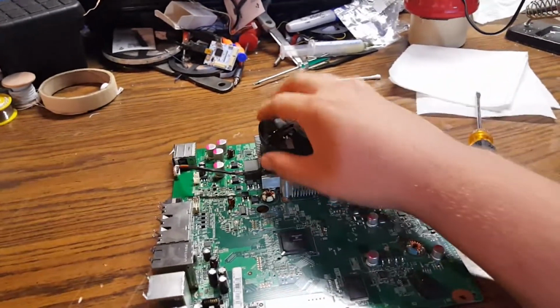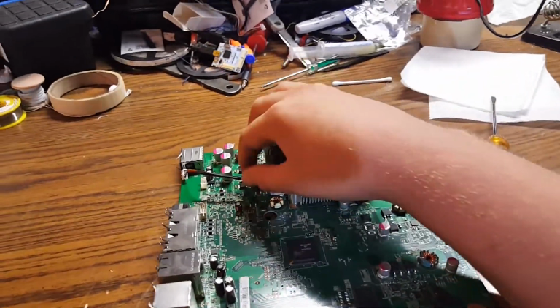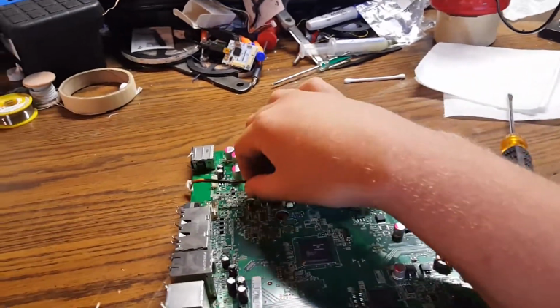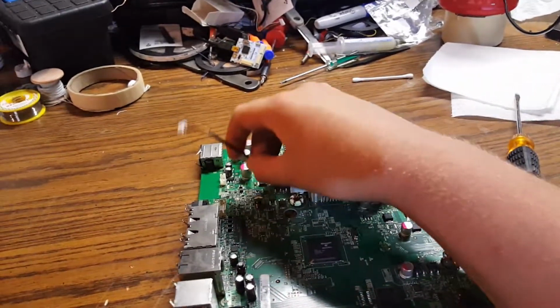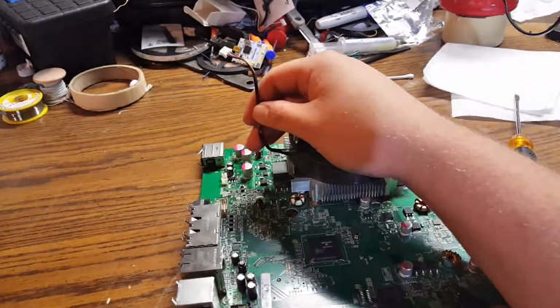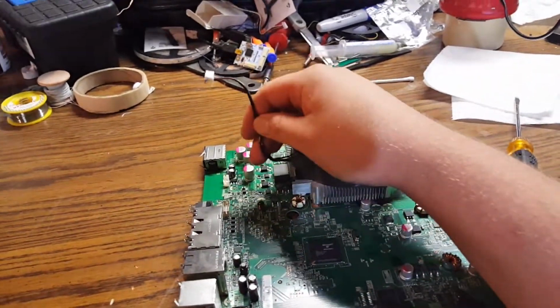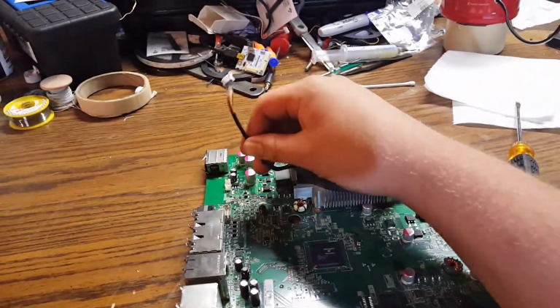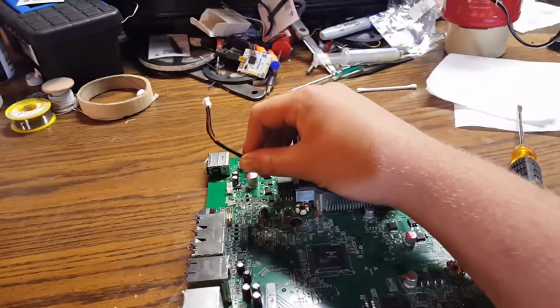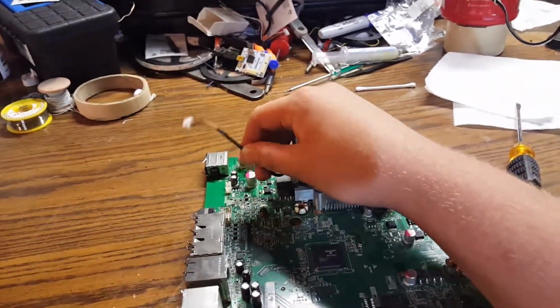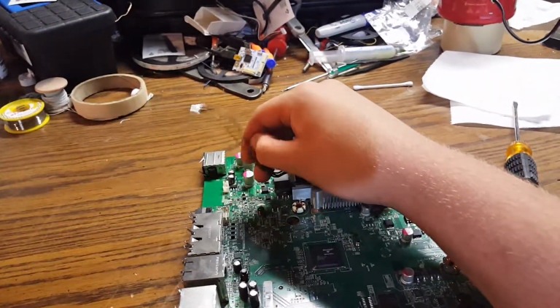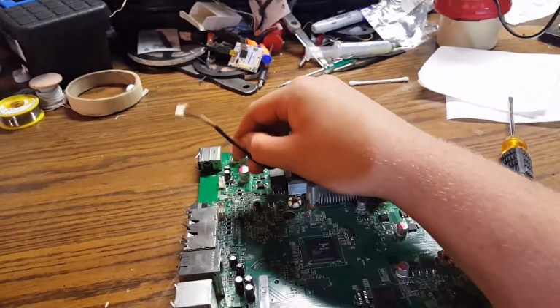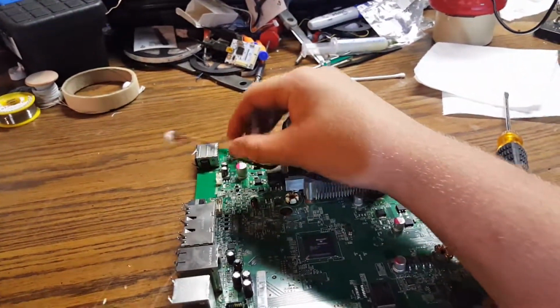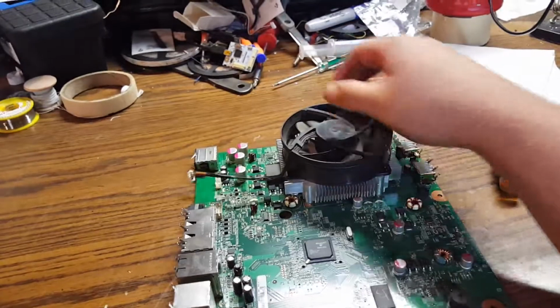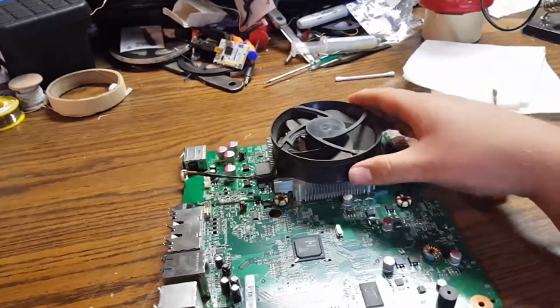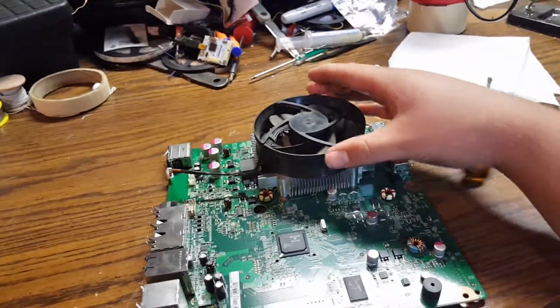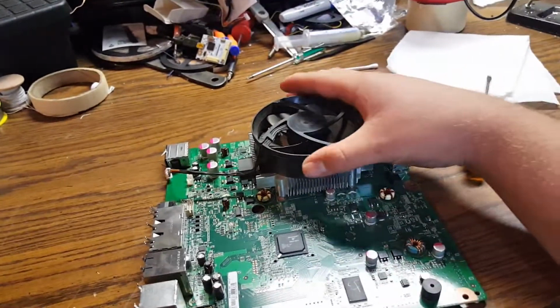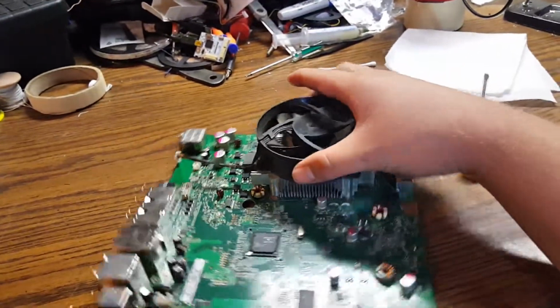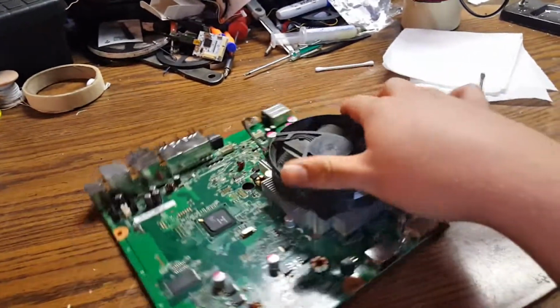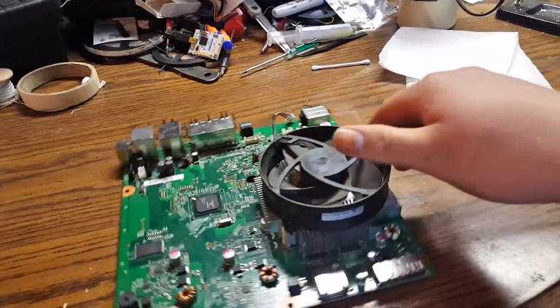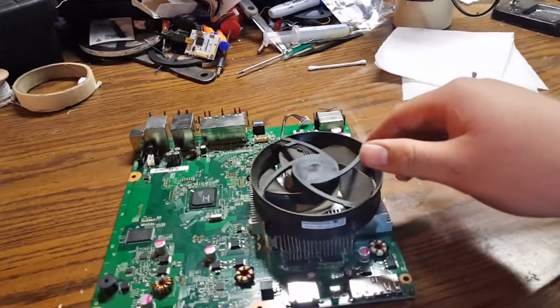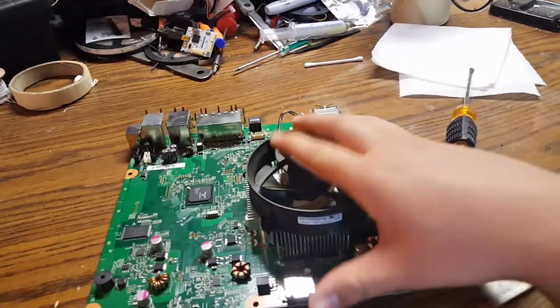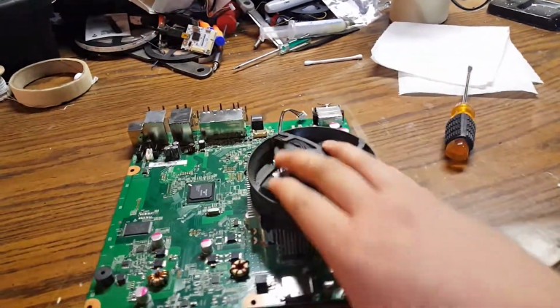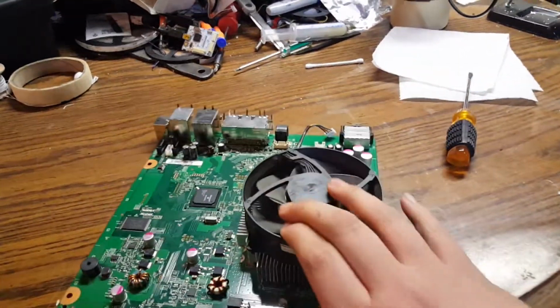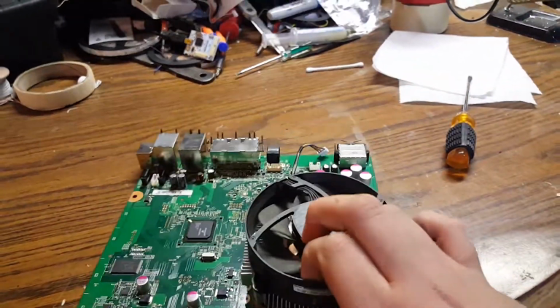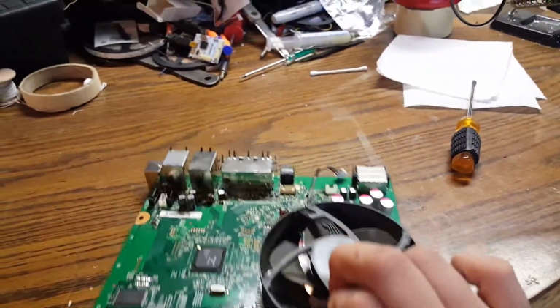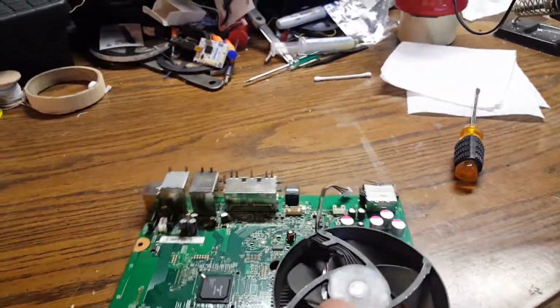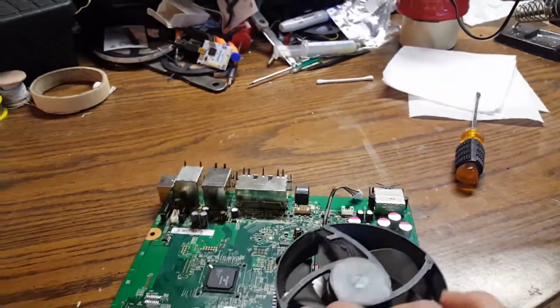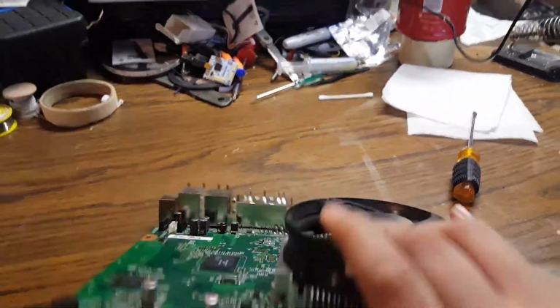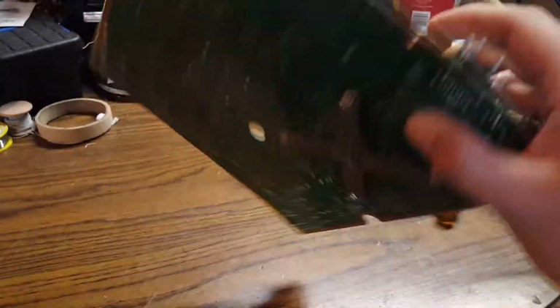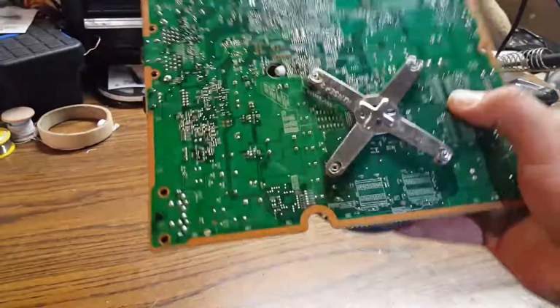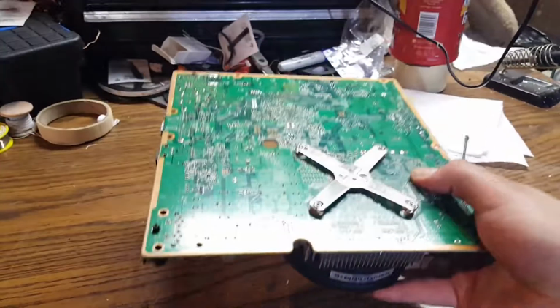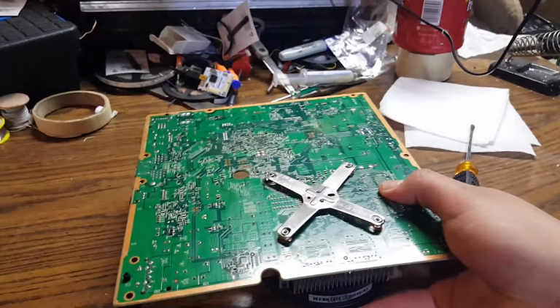First off, of course, make sure you unplug your fan wires. And you're going to go ahead and flip the board over.